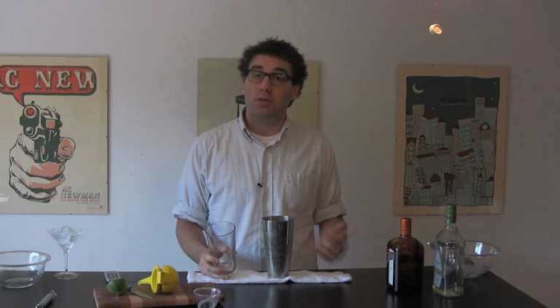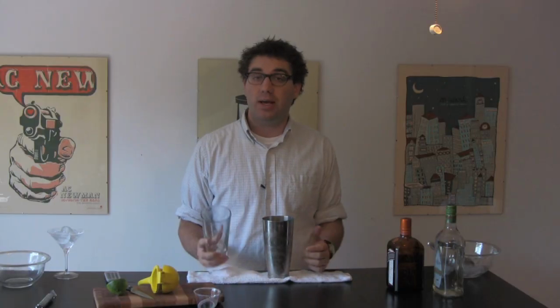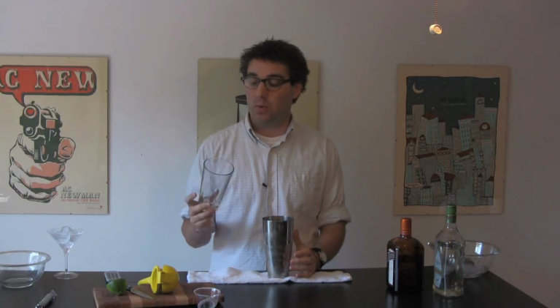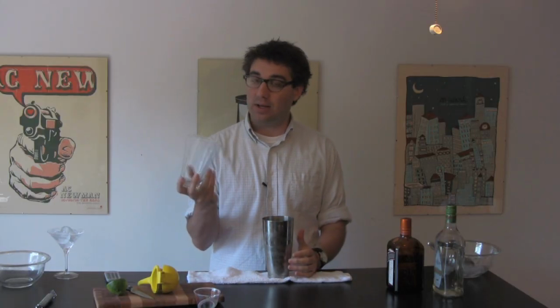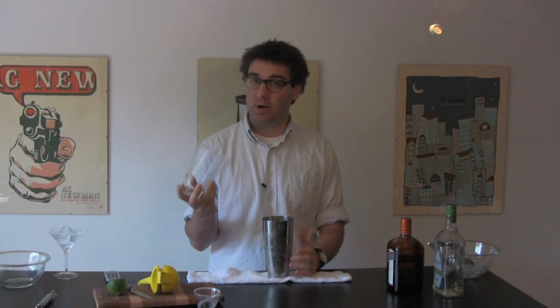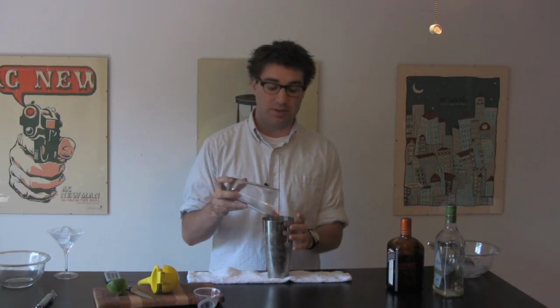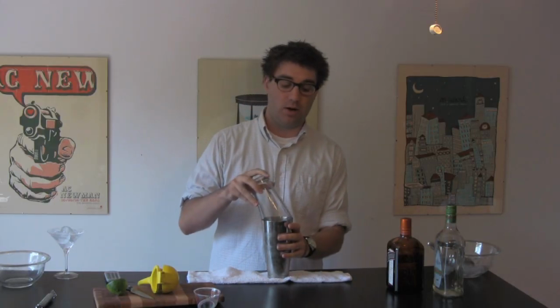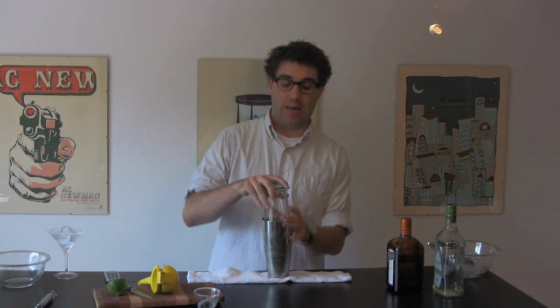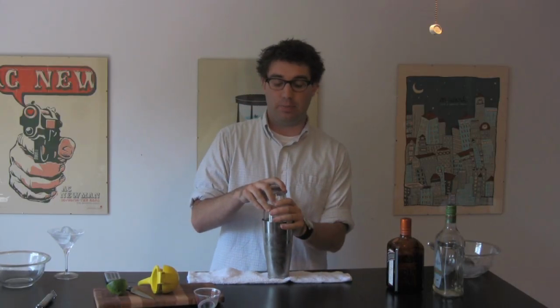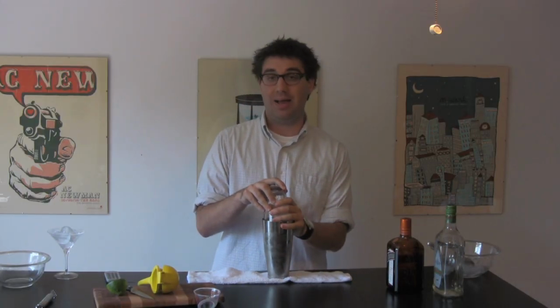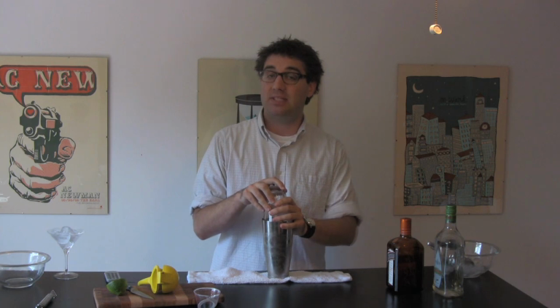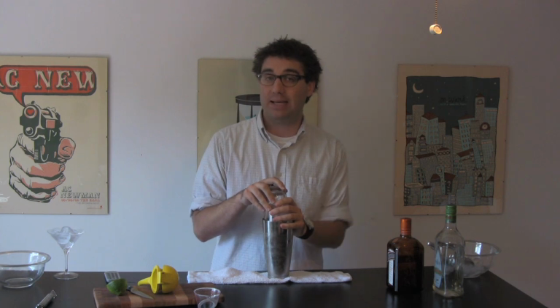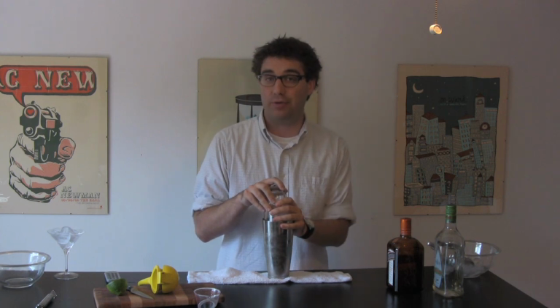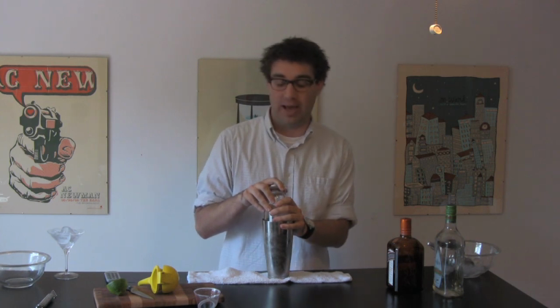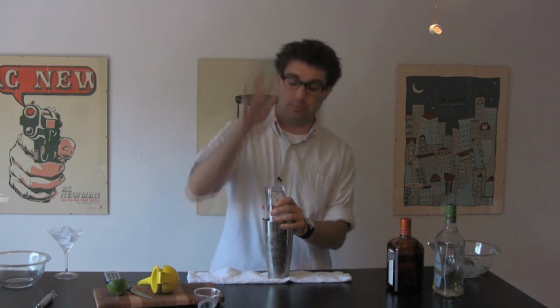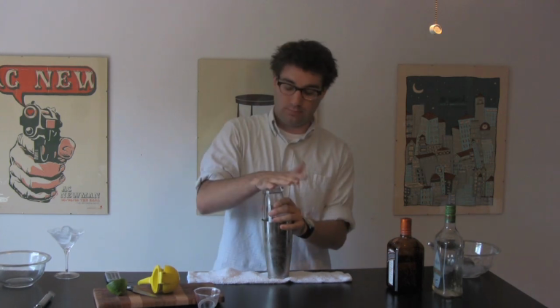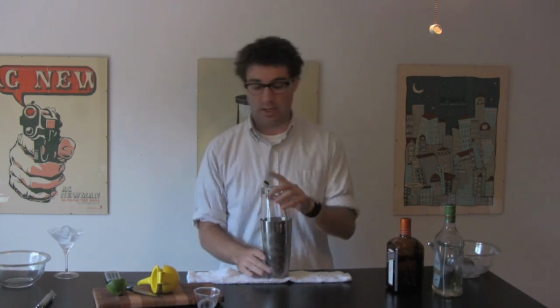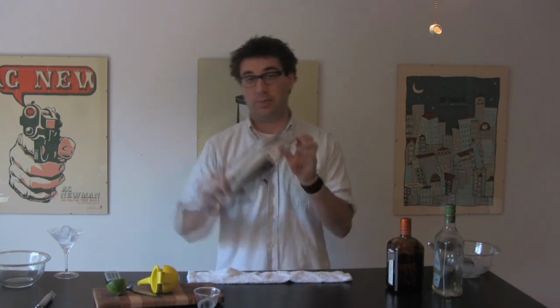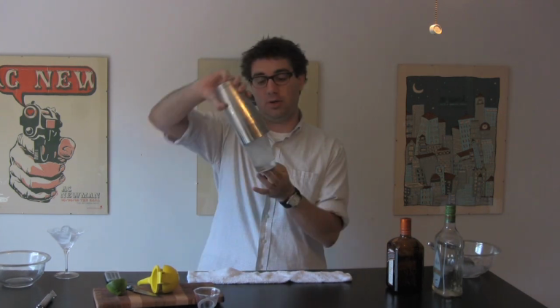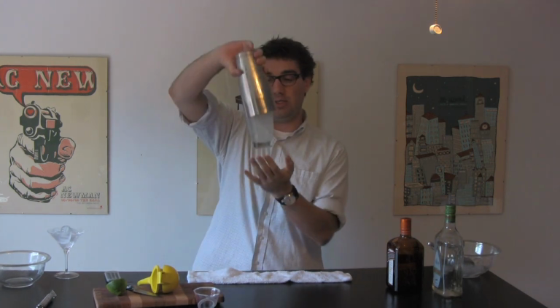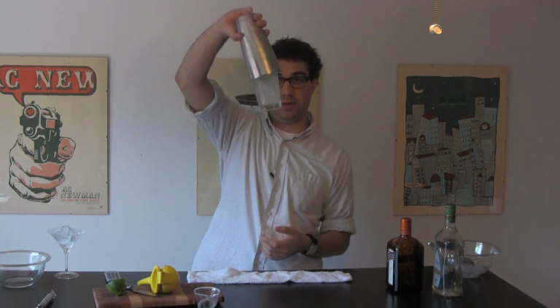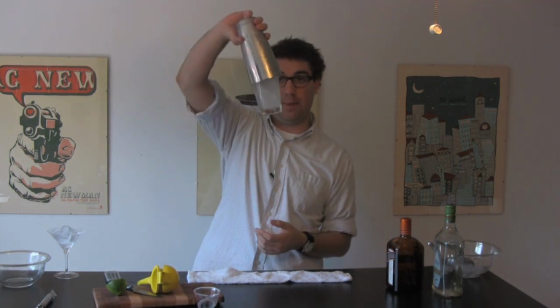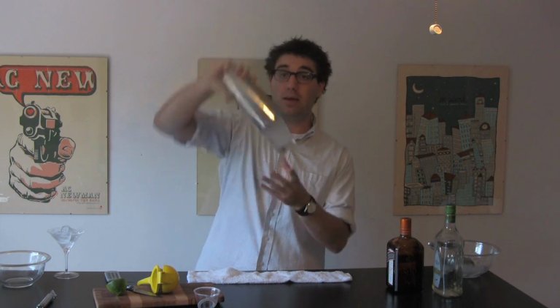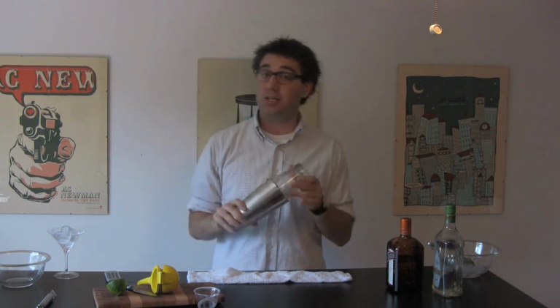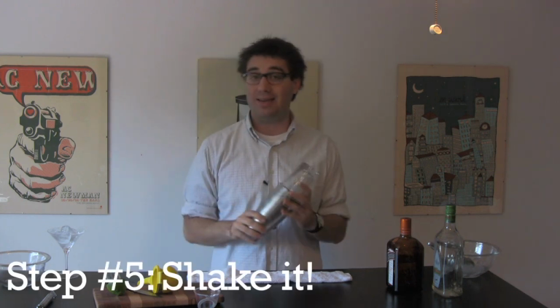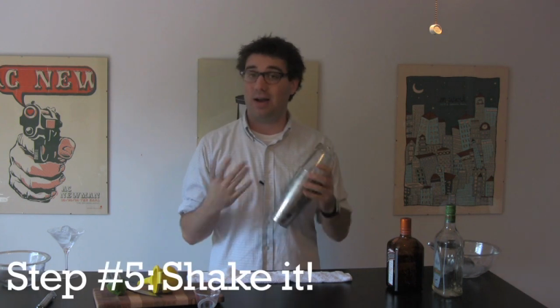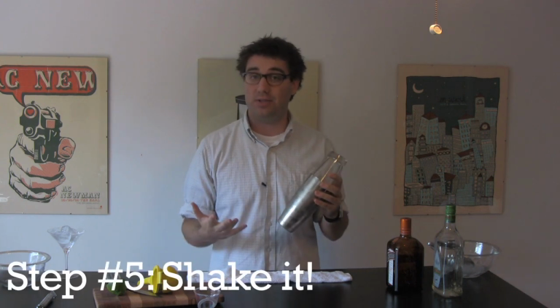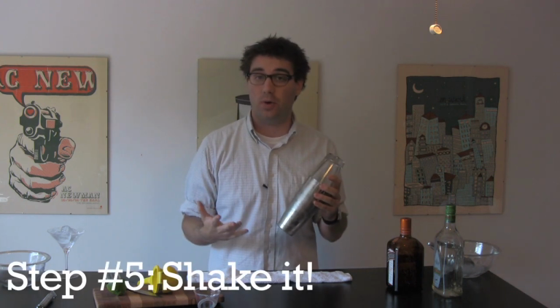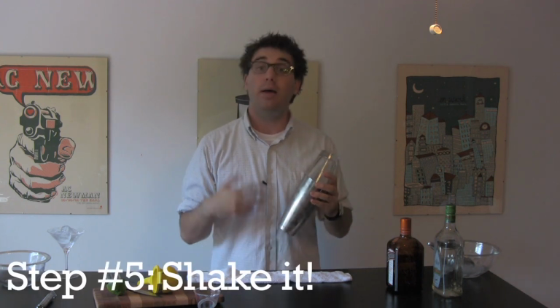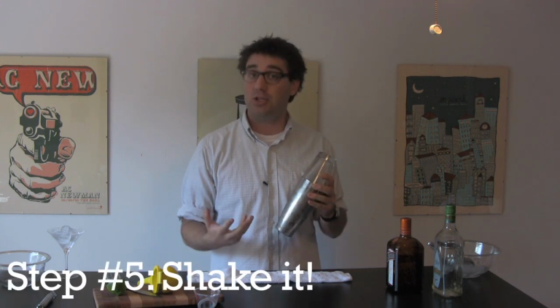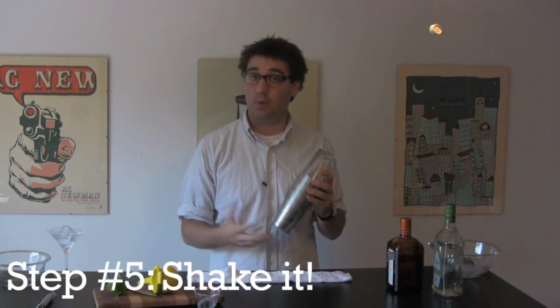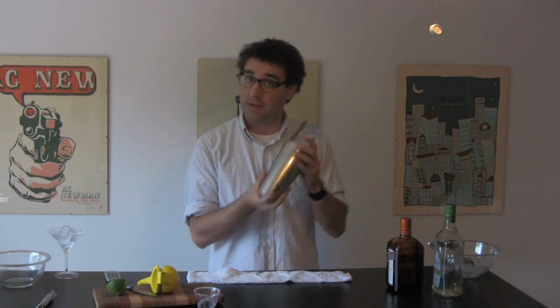To shake a cocktail, you want to add the glass part of the Boston shaker on top of the metal beaker and then smack it down to form a vacuum. When you tip it over, you can see that nothing's going to come out. Then you shake it until your hand gets super cold, and then shake some more, like this.